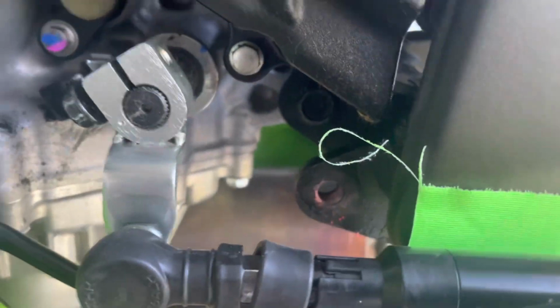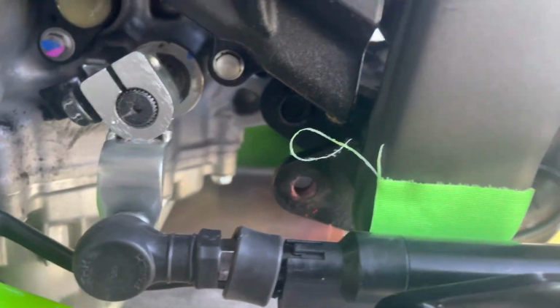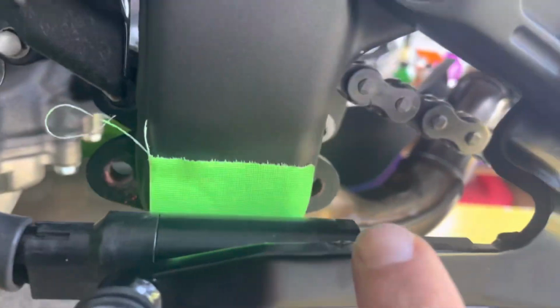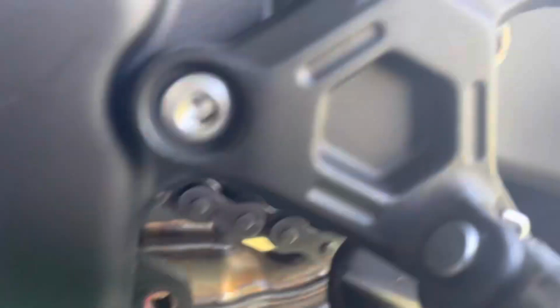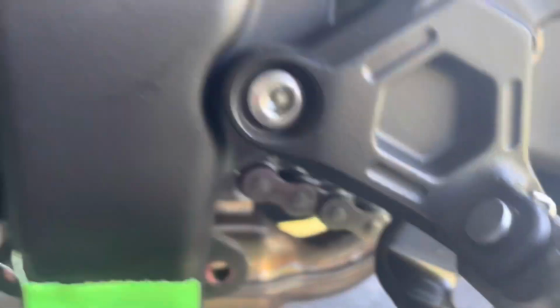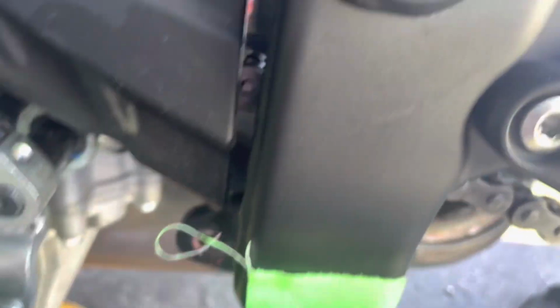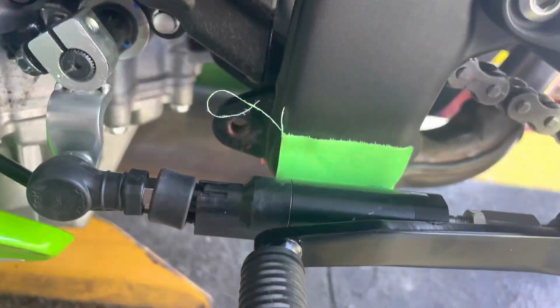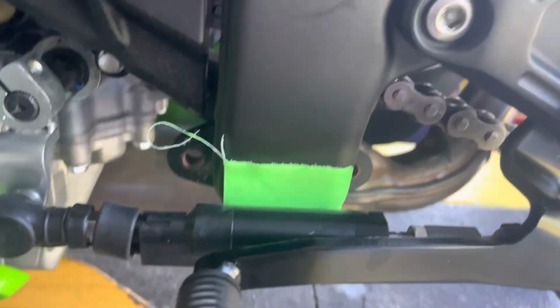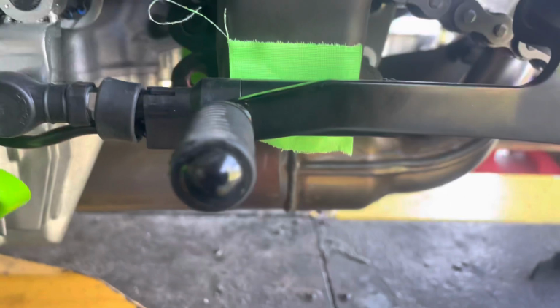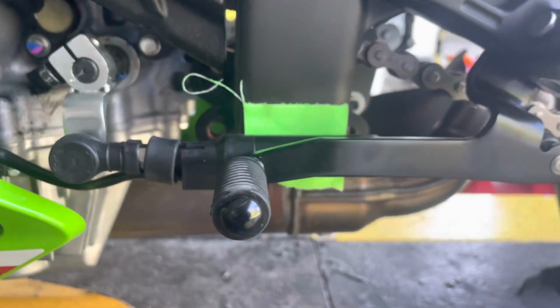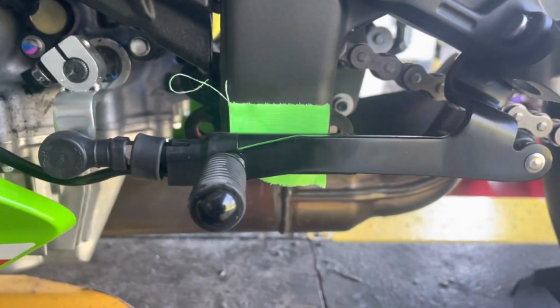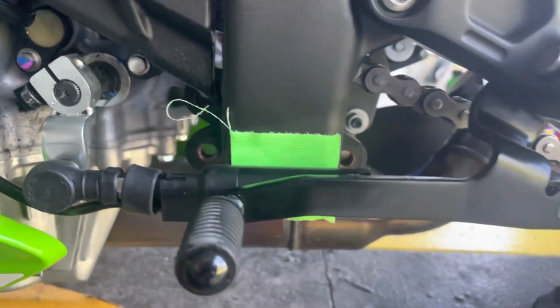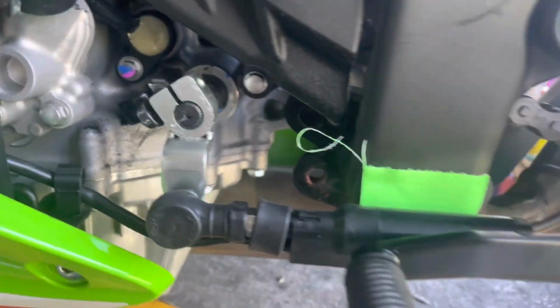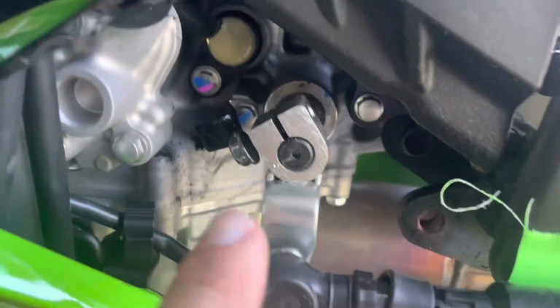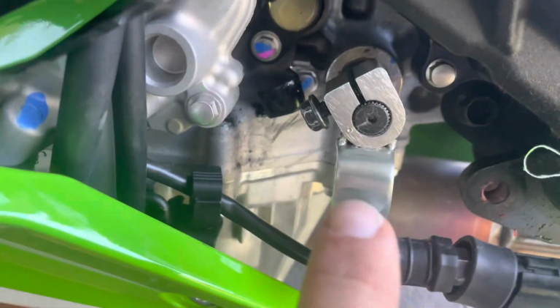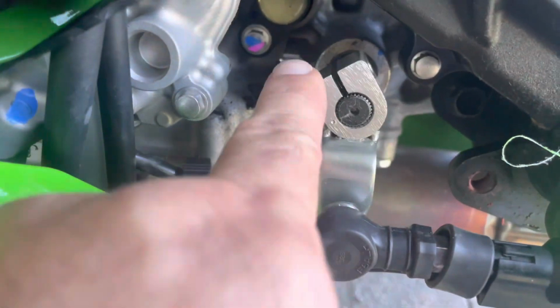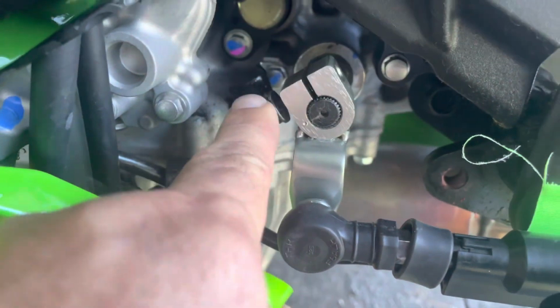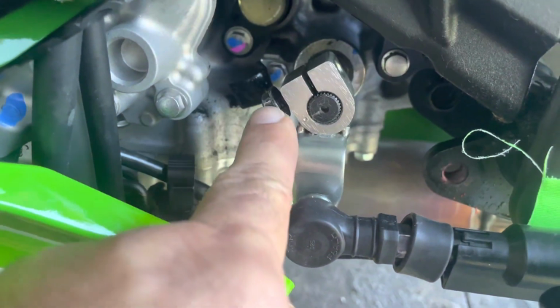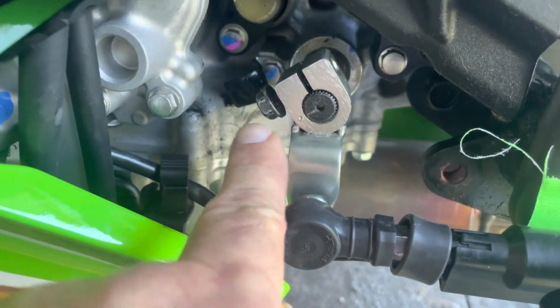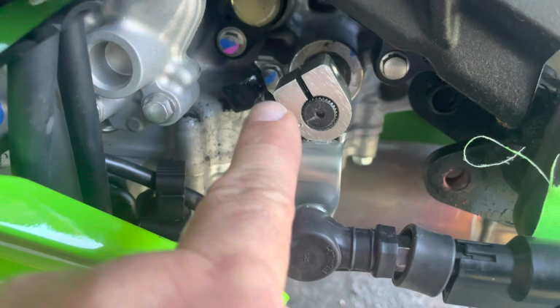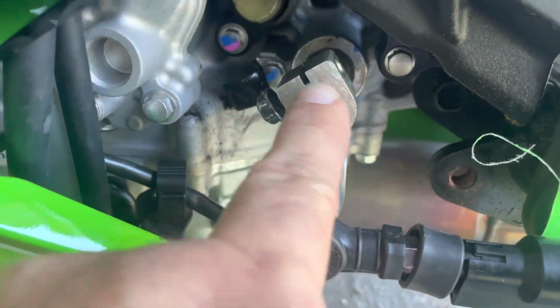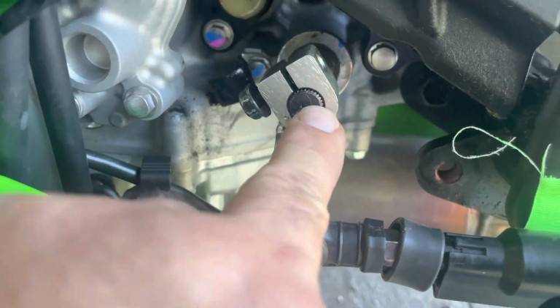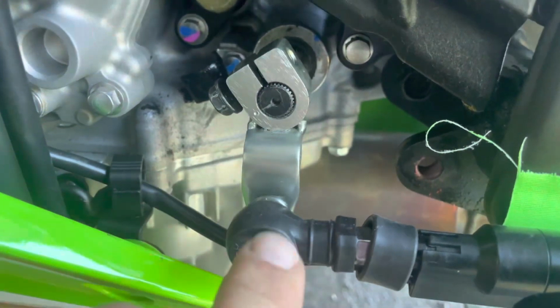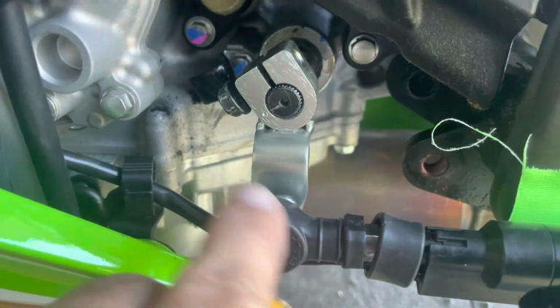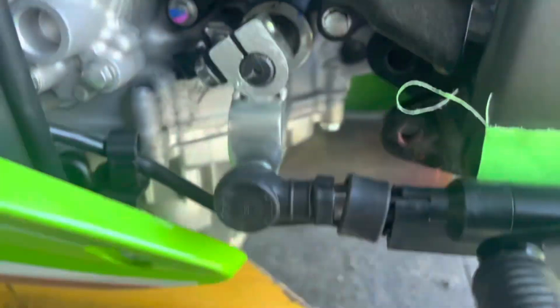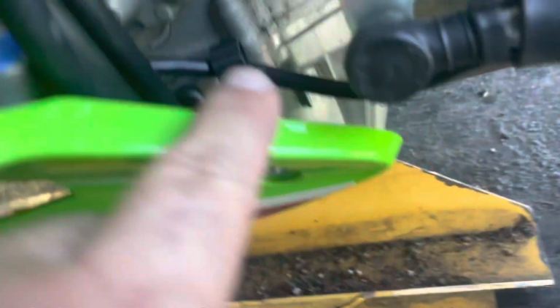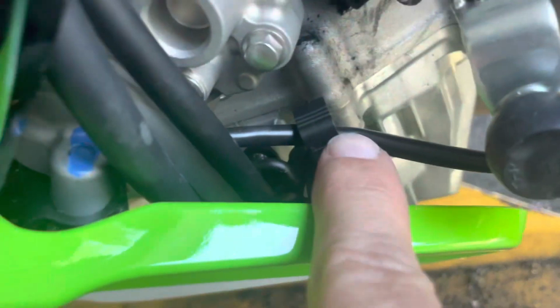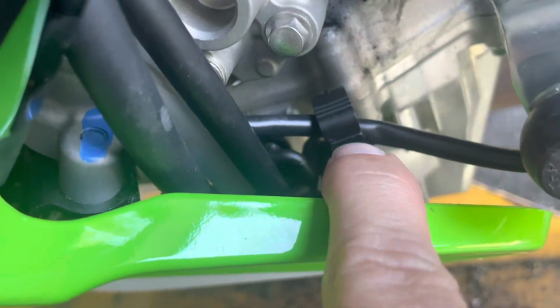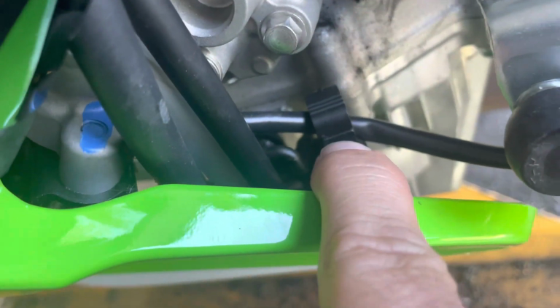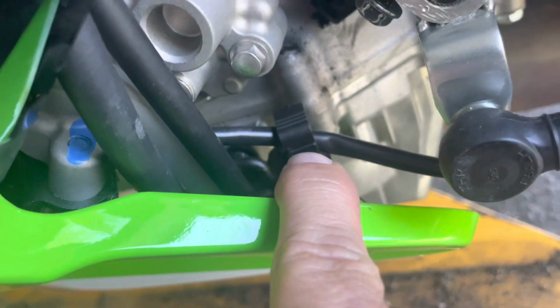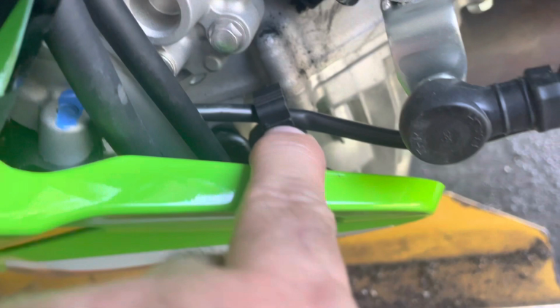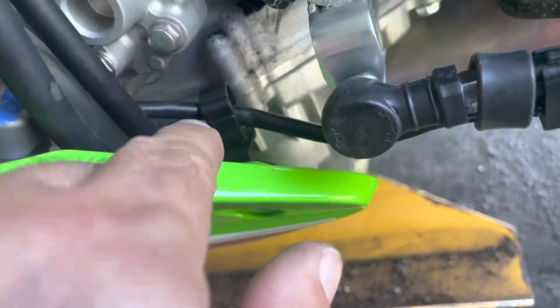First thing I do is put a piece of tape on the frame and mark the line on my lever where I like it. The only thing we're going to have to do — I've already loosened the bolt — so you're going to loosen this bolt and basically make this point up. You need to give the wire some slack, so you open that up and free the wire.